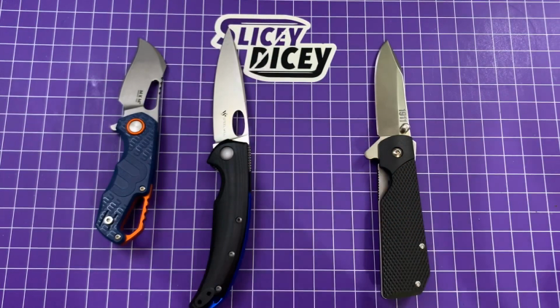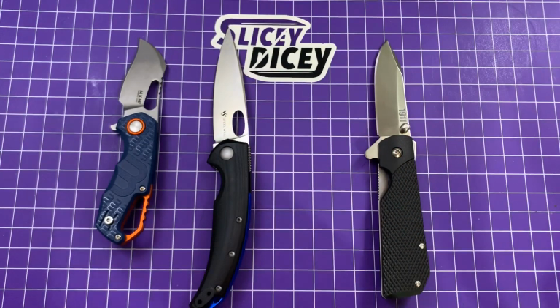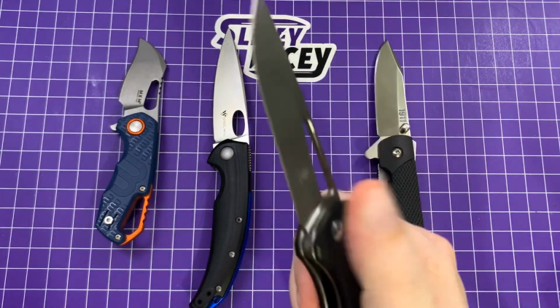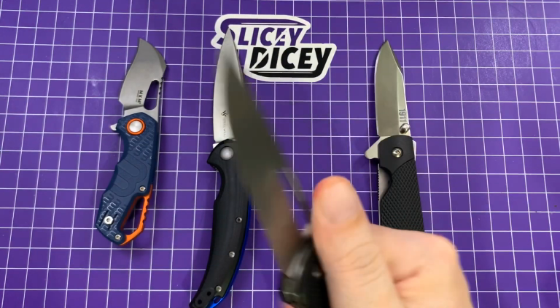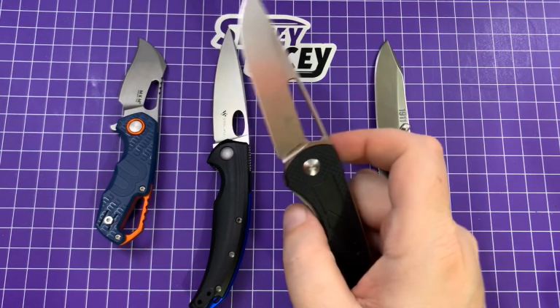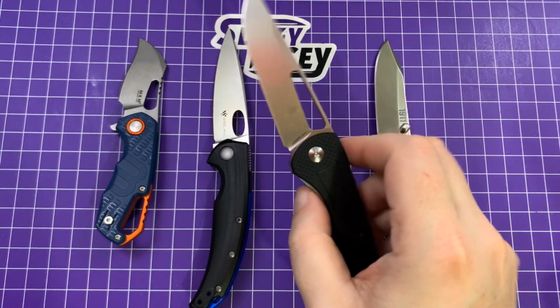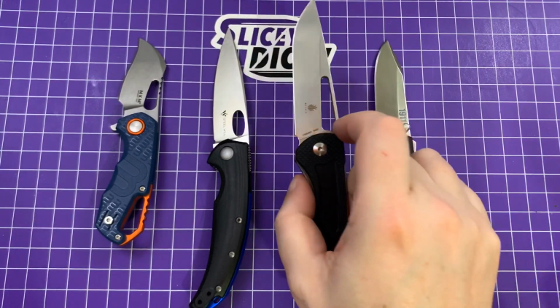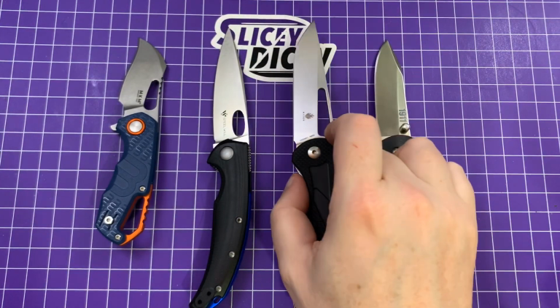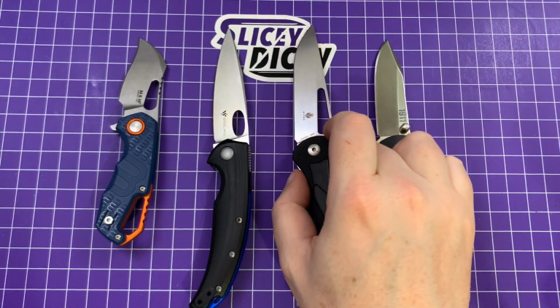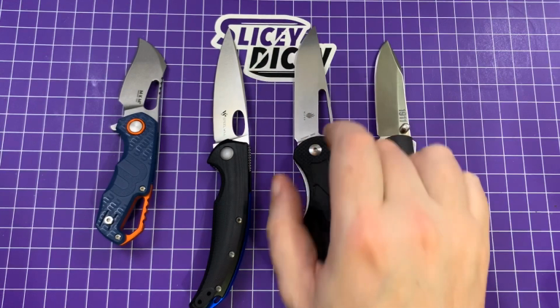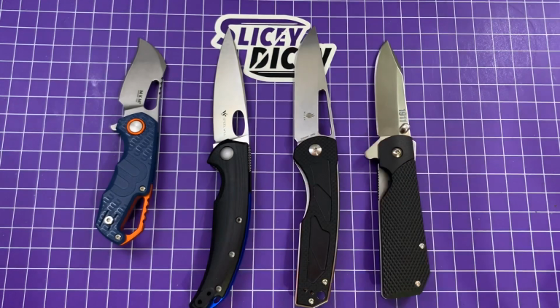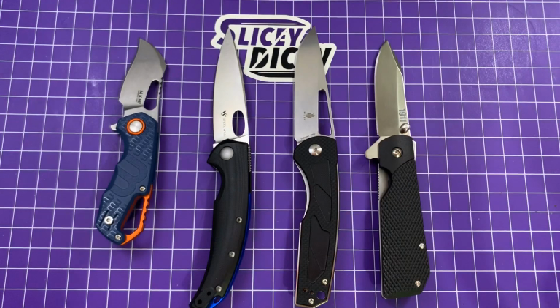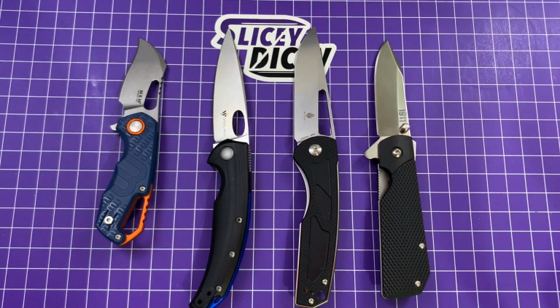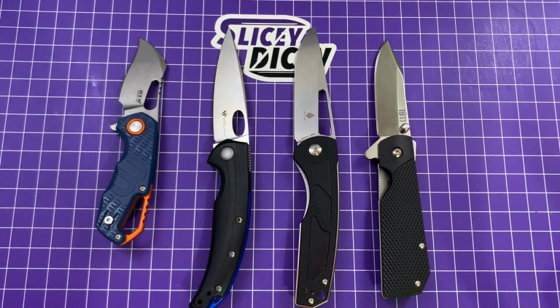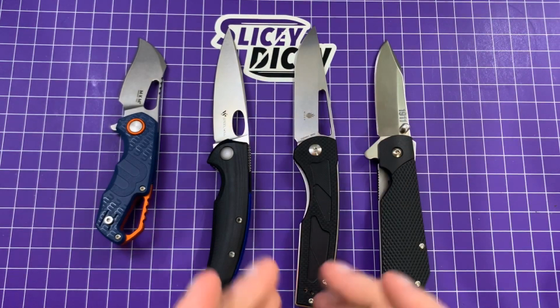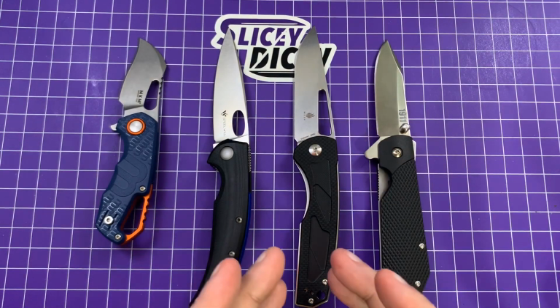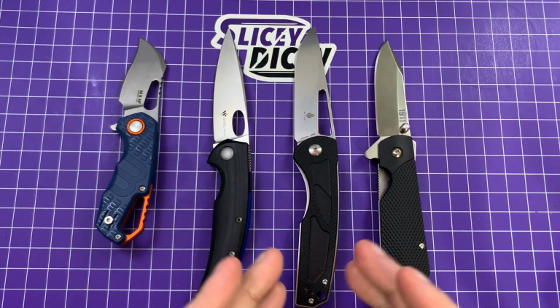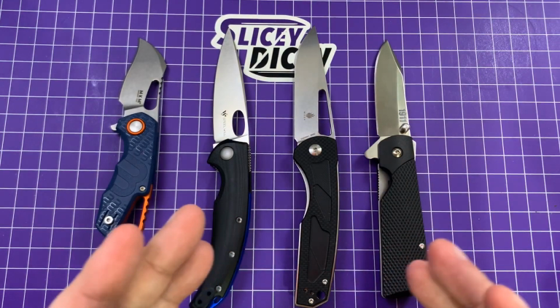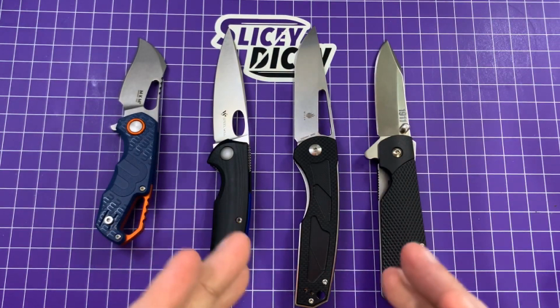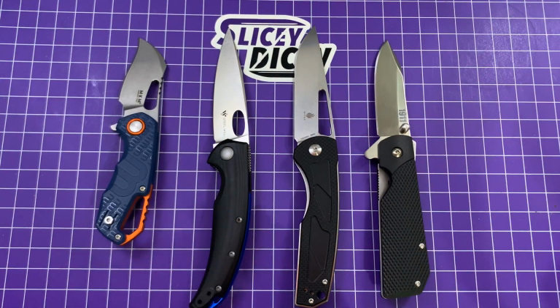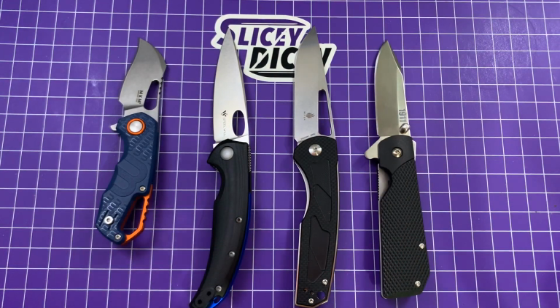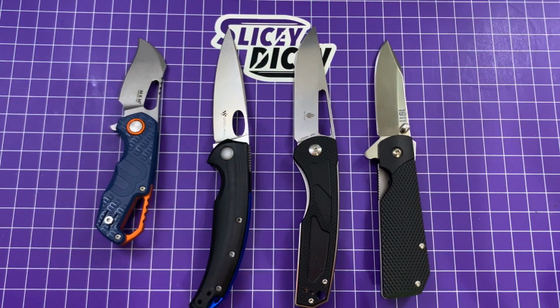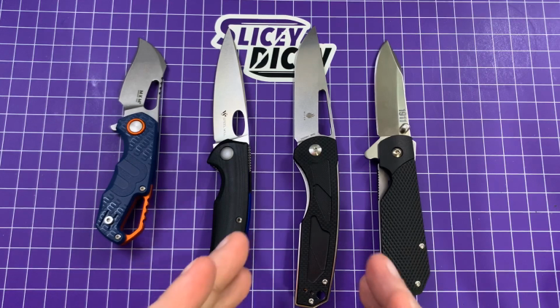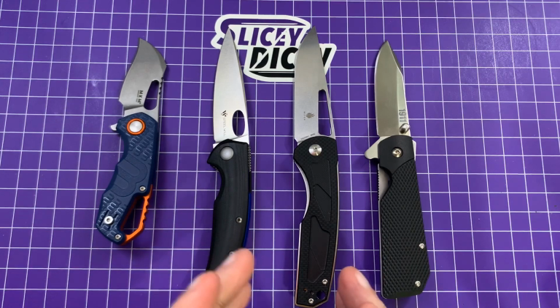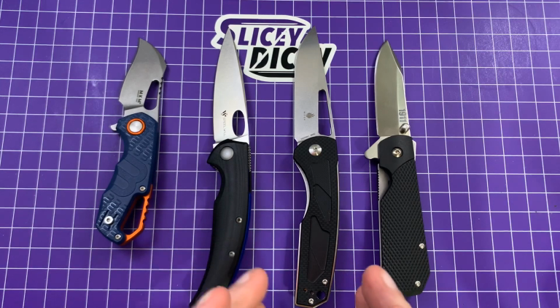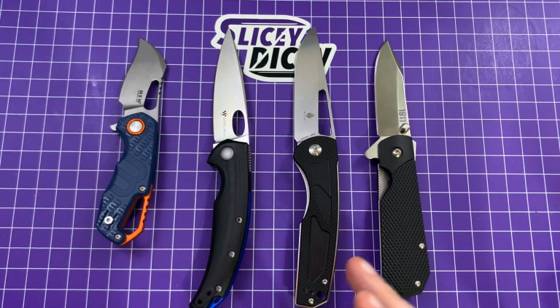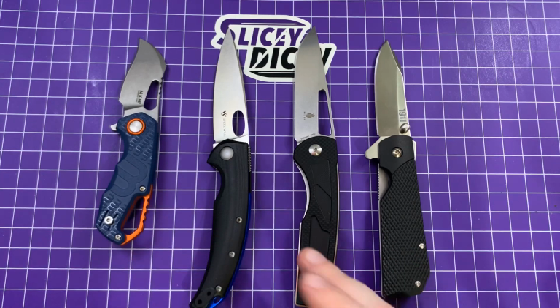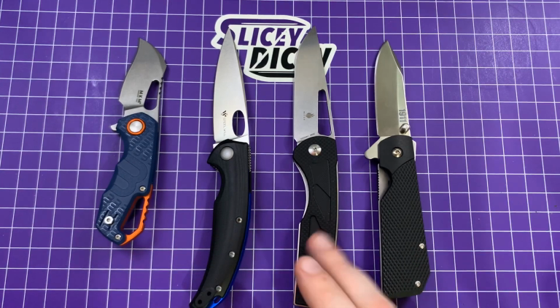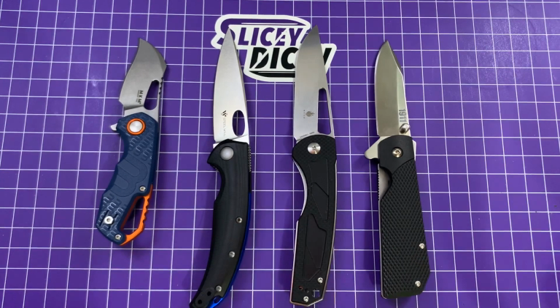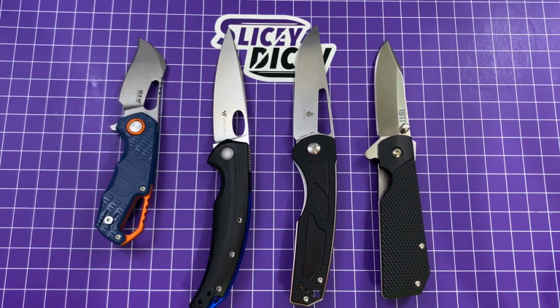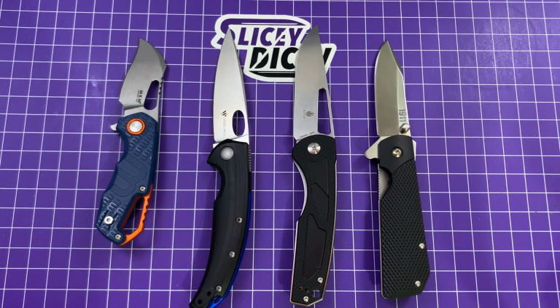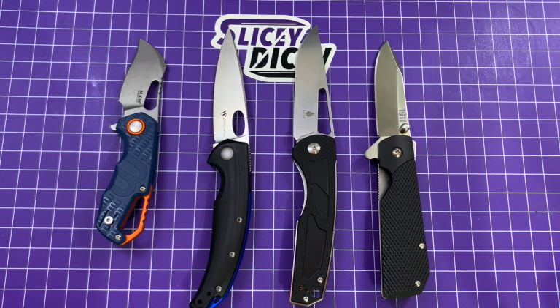I am going to do a battle to the death between this and the Civivi Dogma because they are similarly priced, similarly sized, and similar in intended purpose. You'll be seeing more of this one for sure.